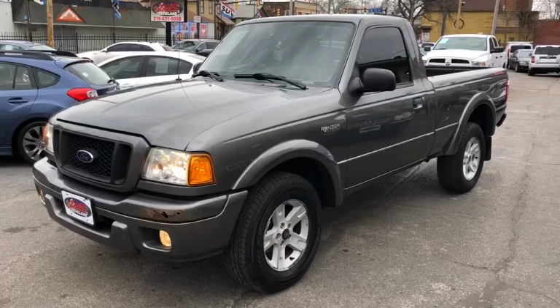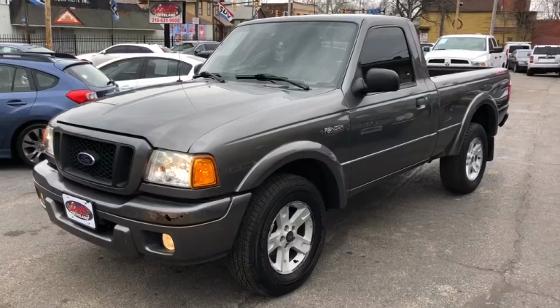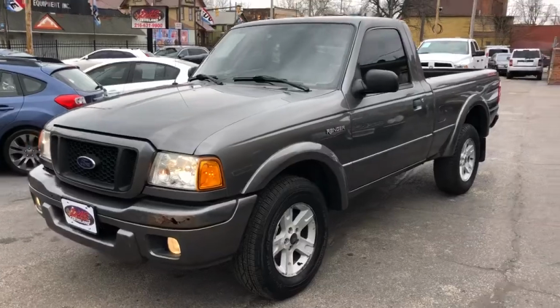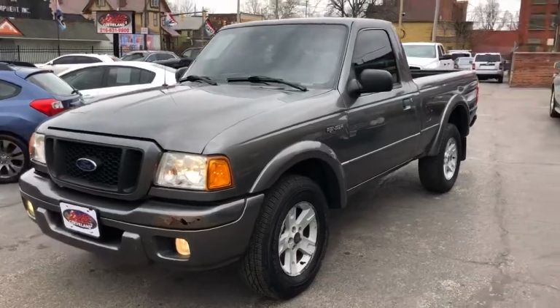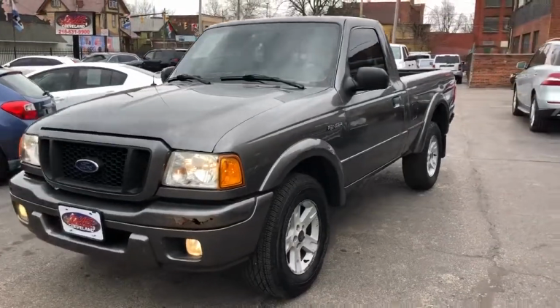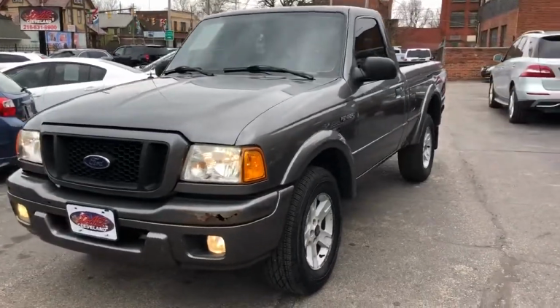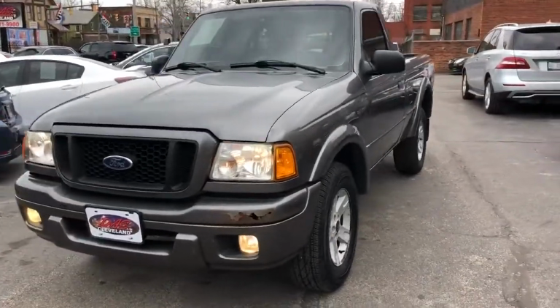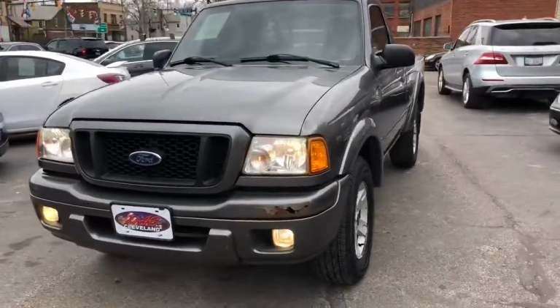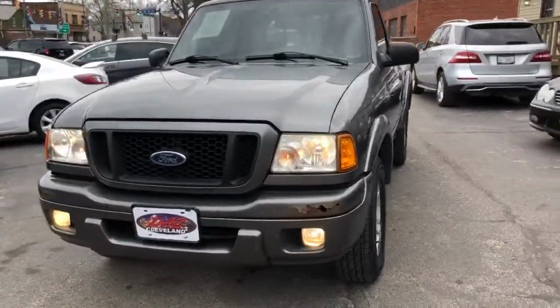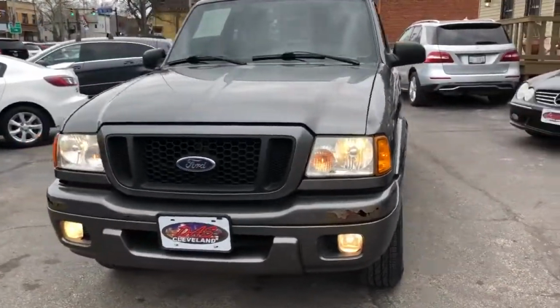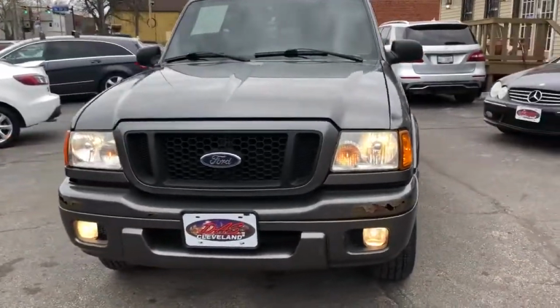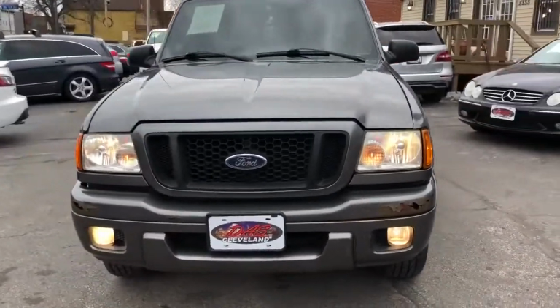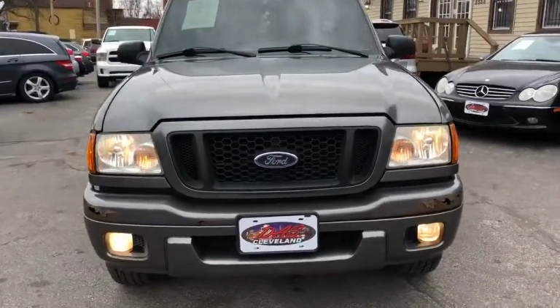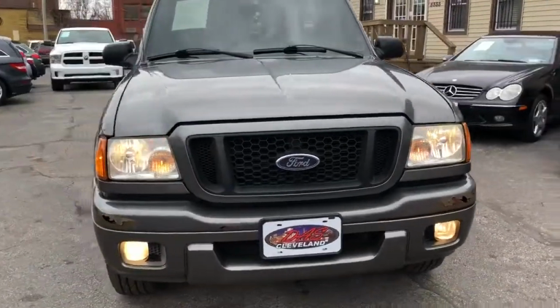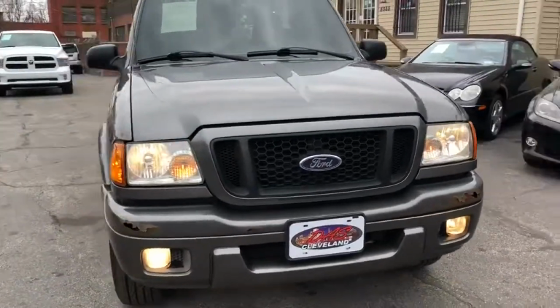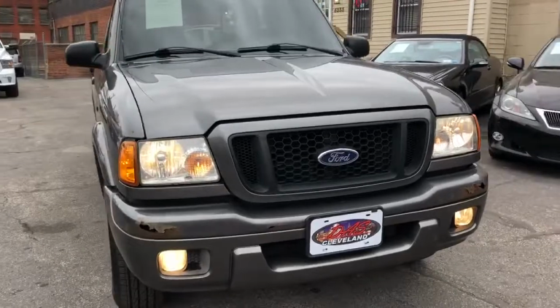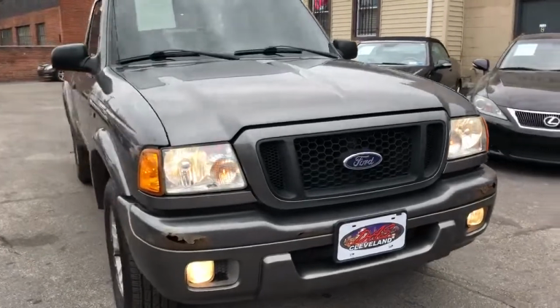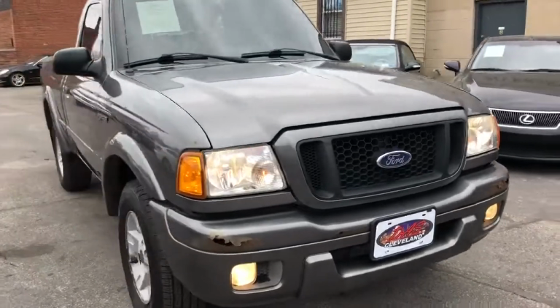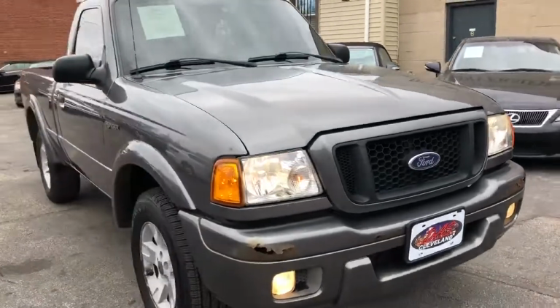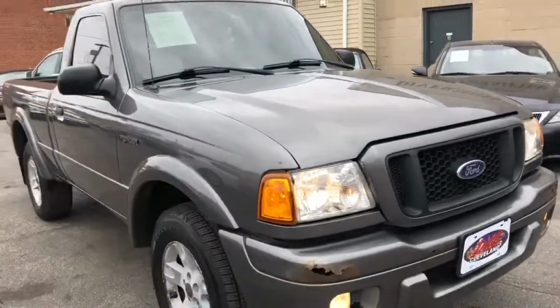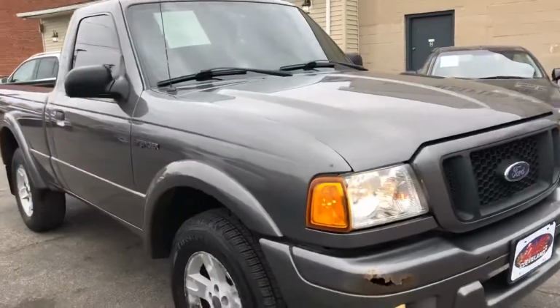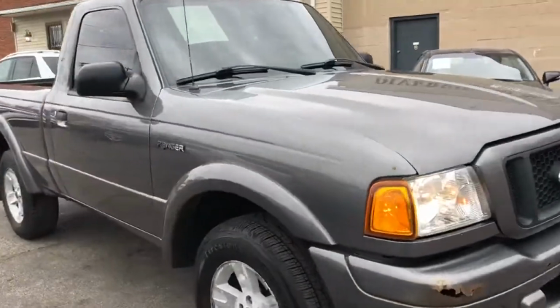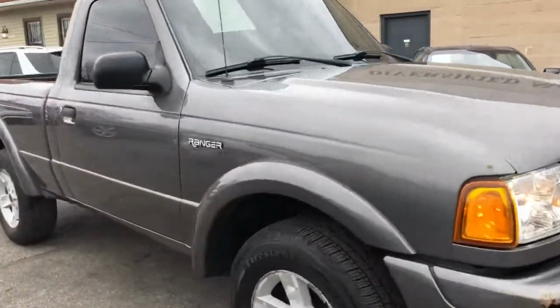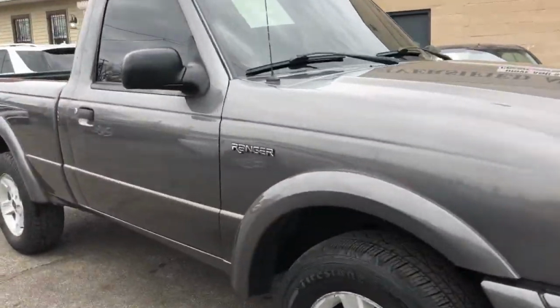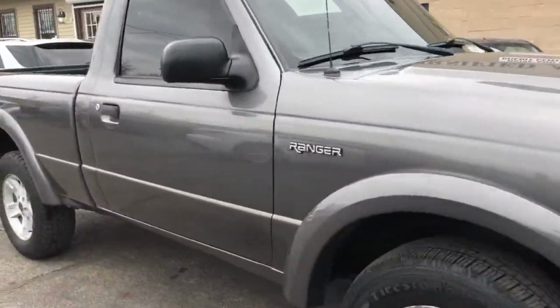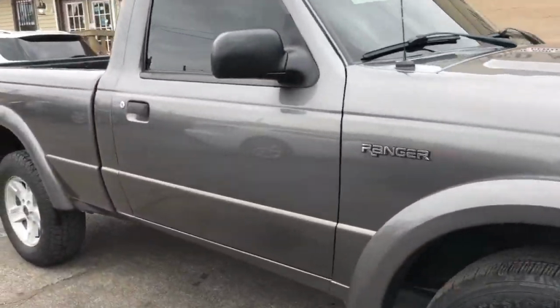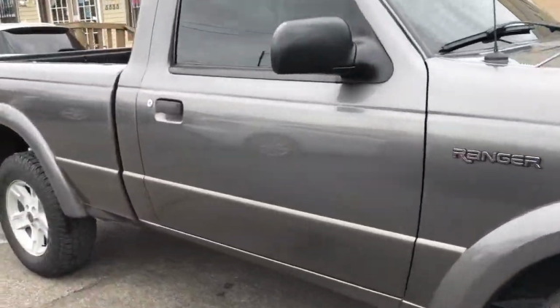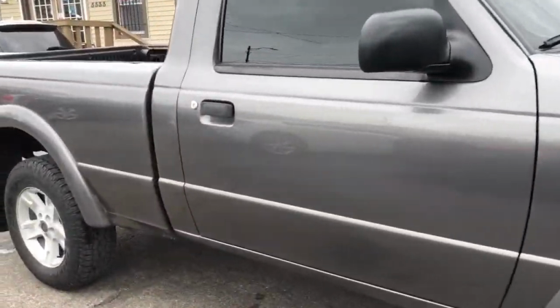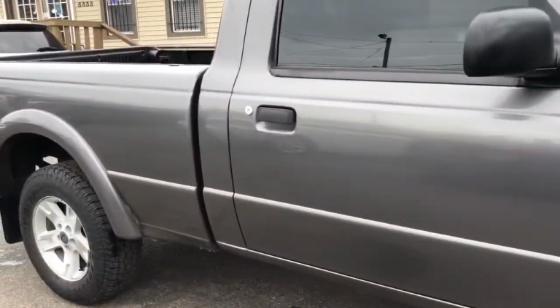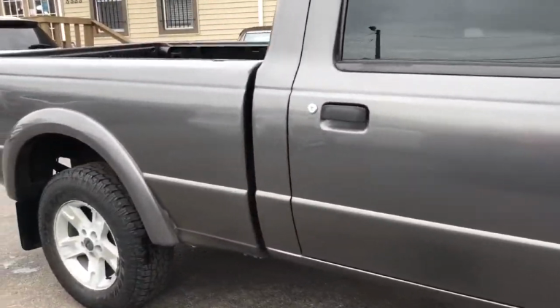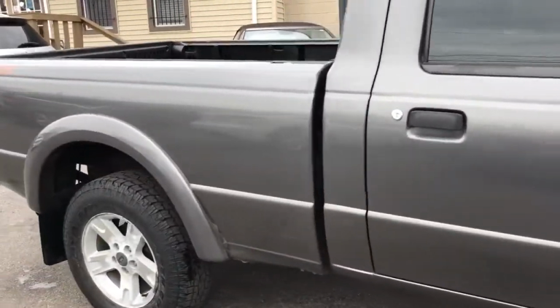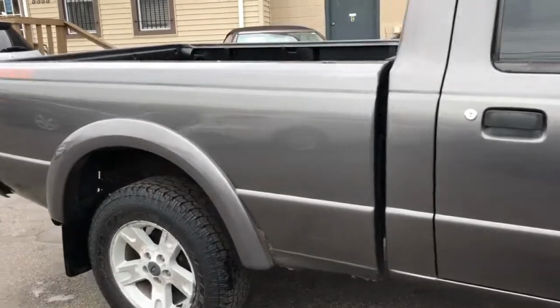Alright folks, we're back. We got a fresh trade-in — a 2005 Ford Ranger. This is an Edge trim.